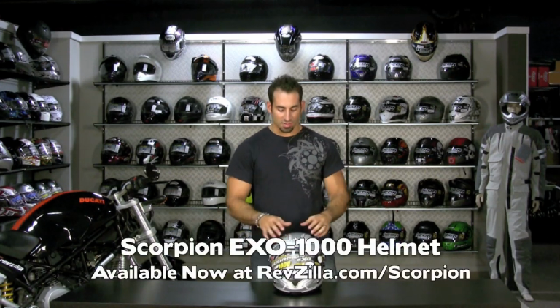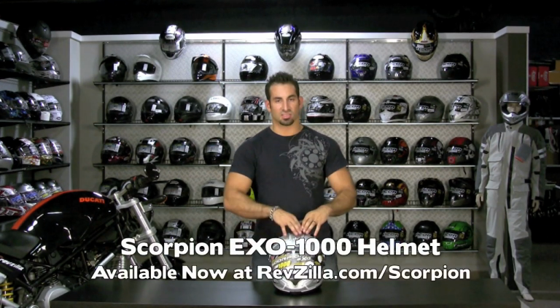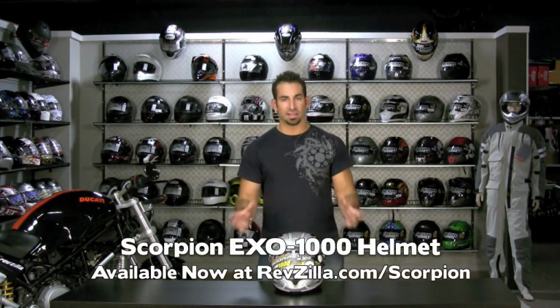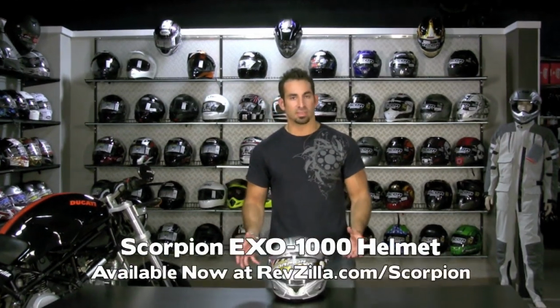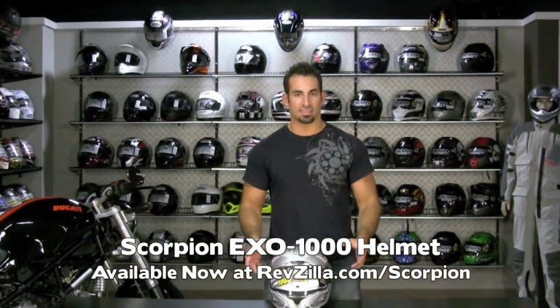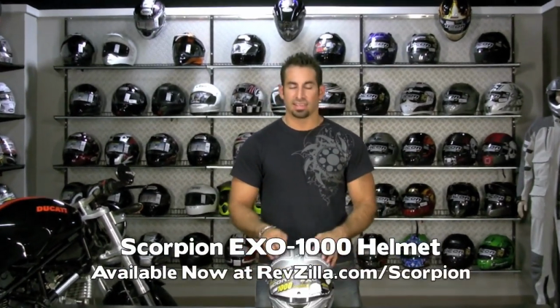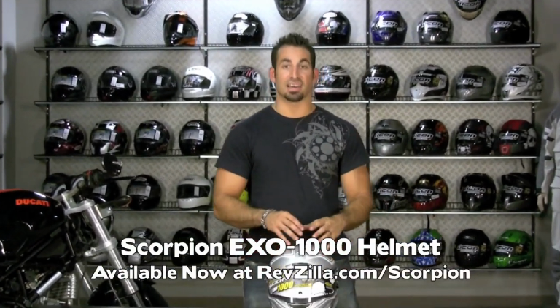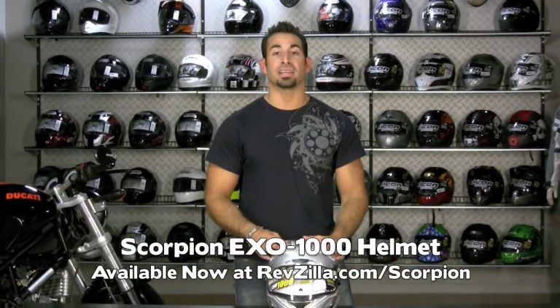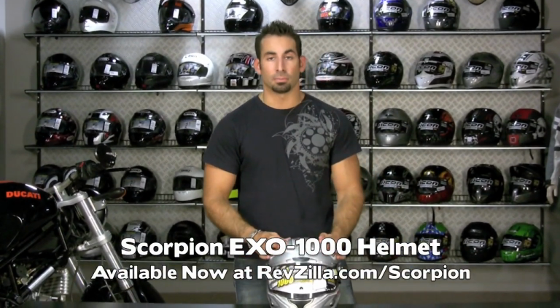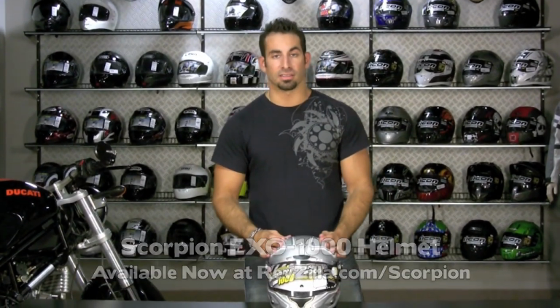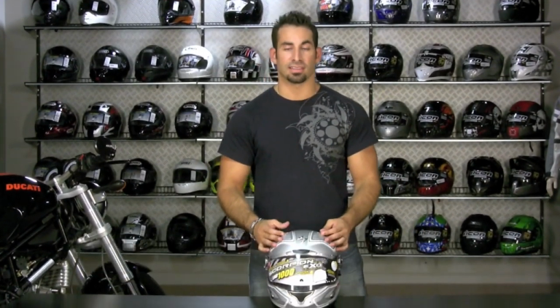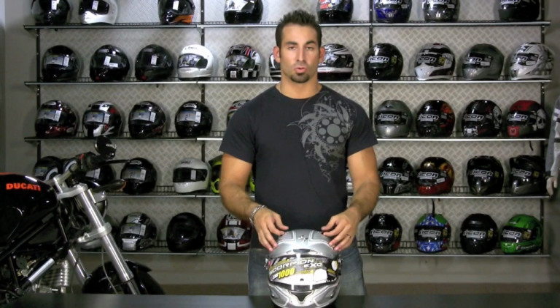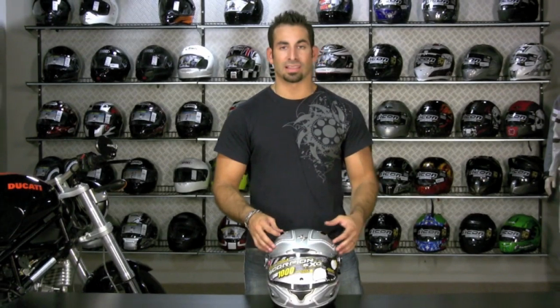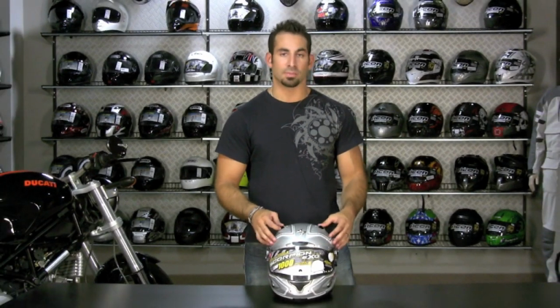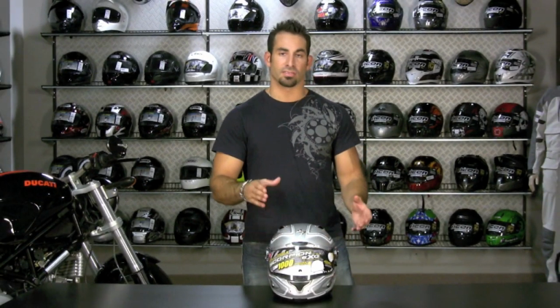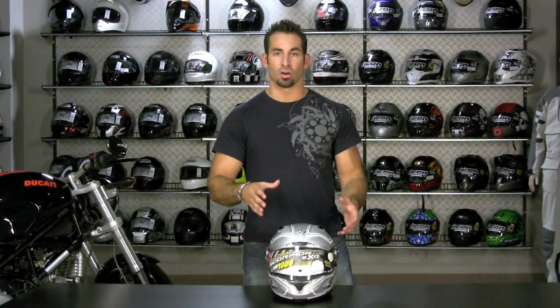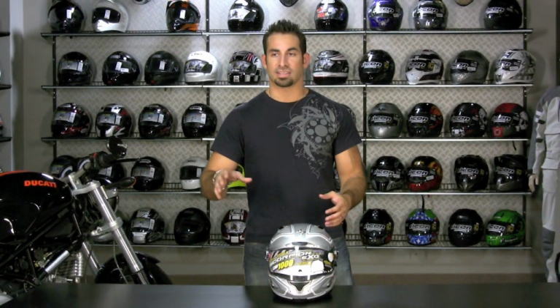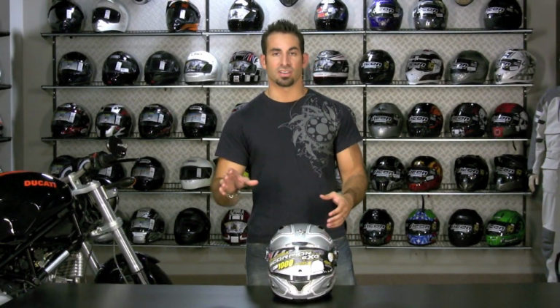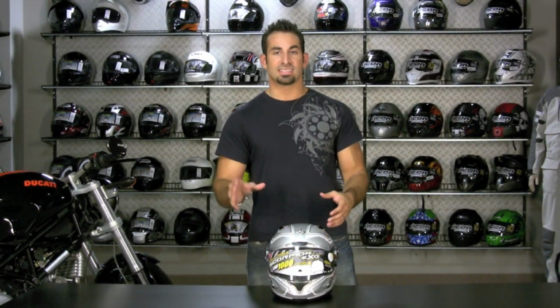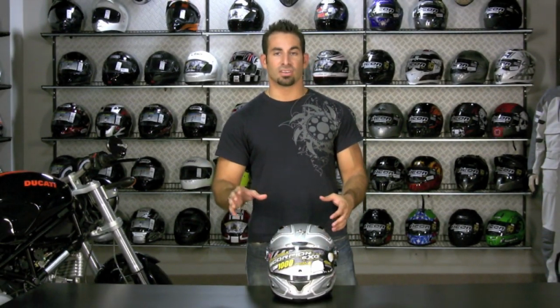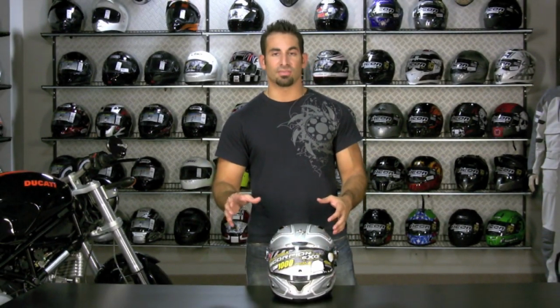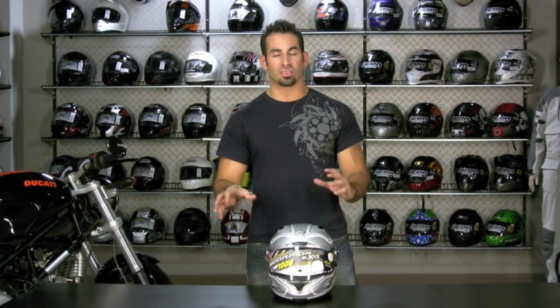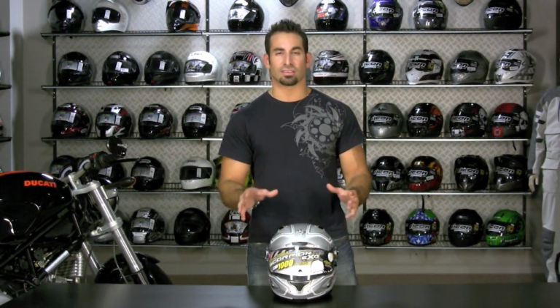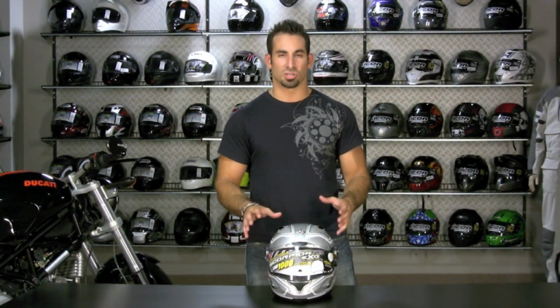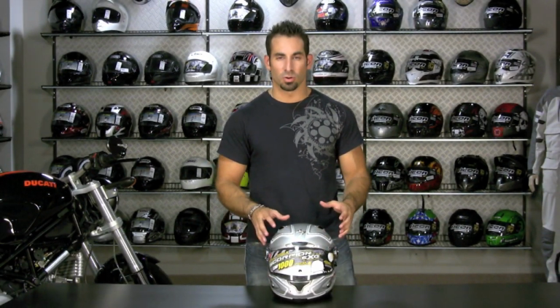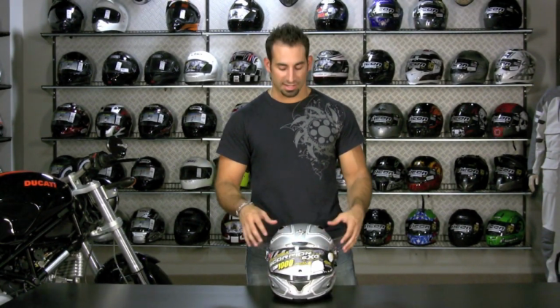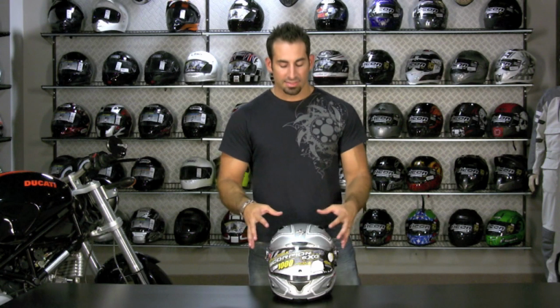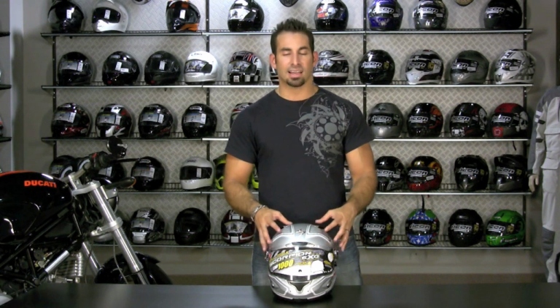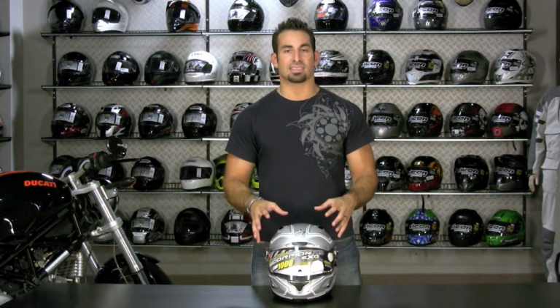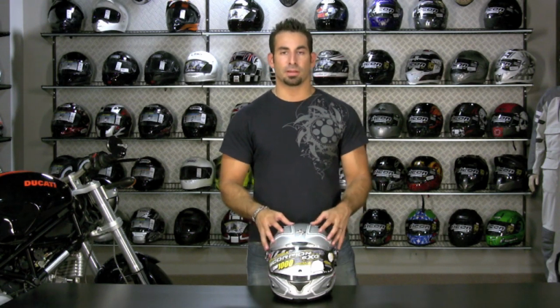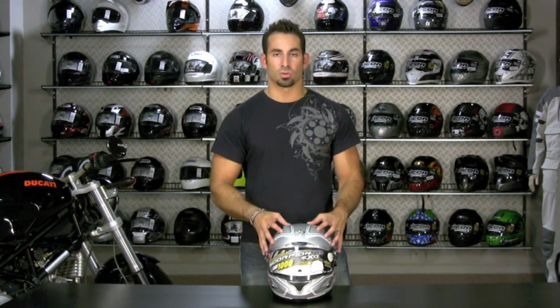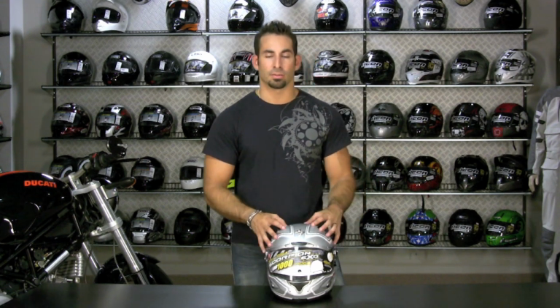This is the Scorpion XO 1000 — it's the highest number in the Scorpion lineup. You have your 400, your 700, 750 — they're all kind of more sport oriented. This is a premium touring helmet.